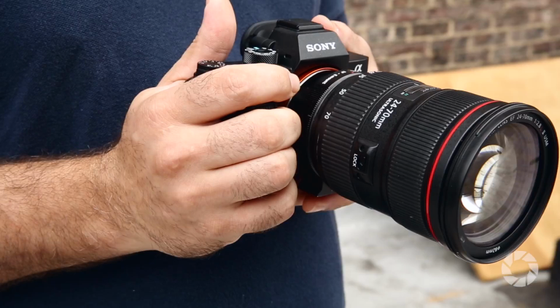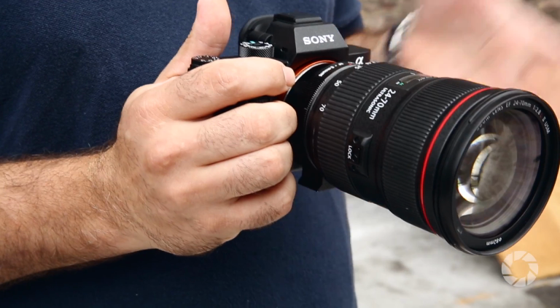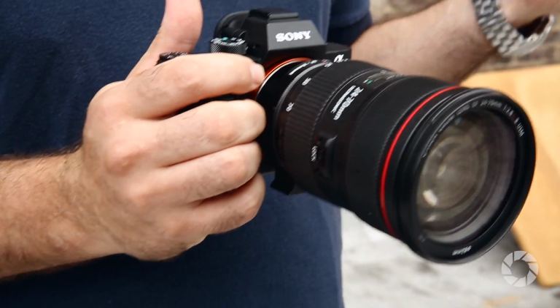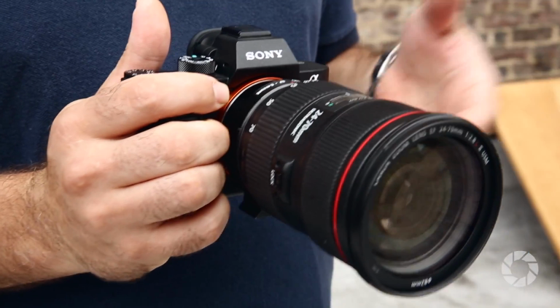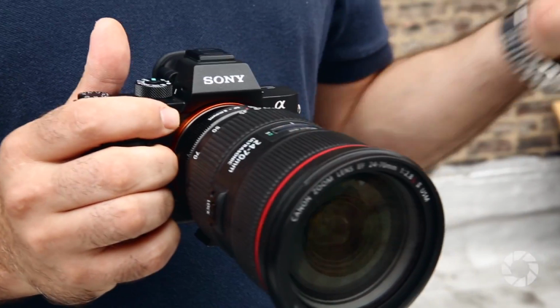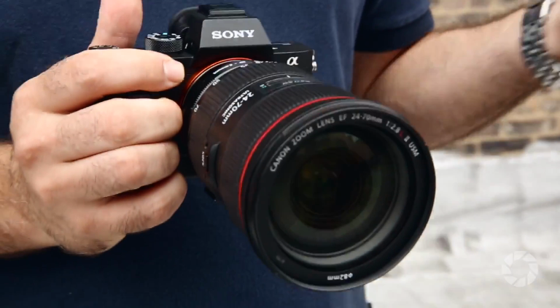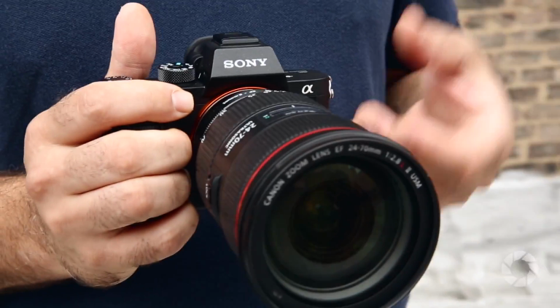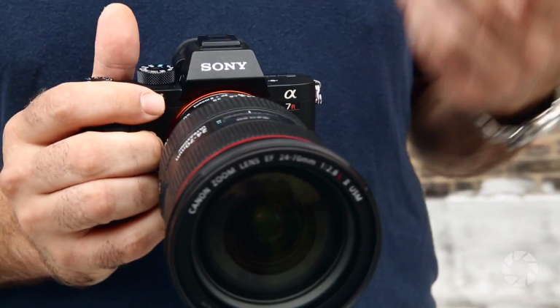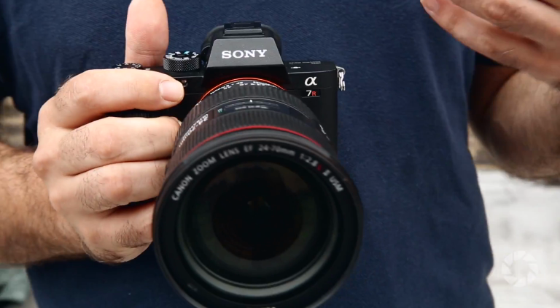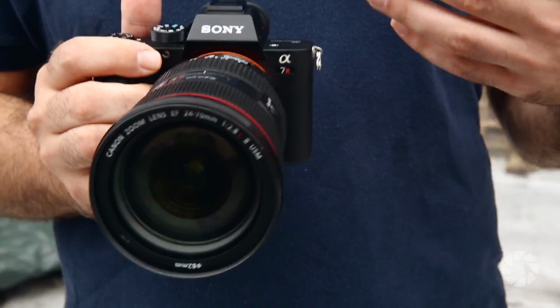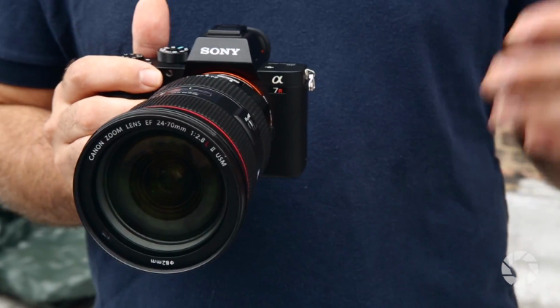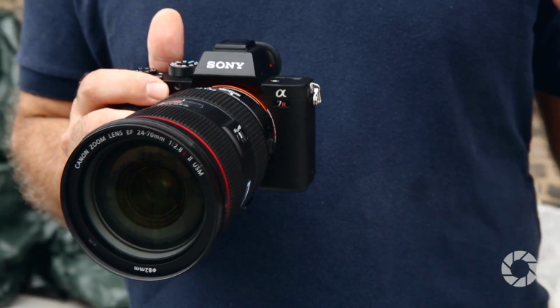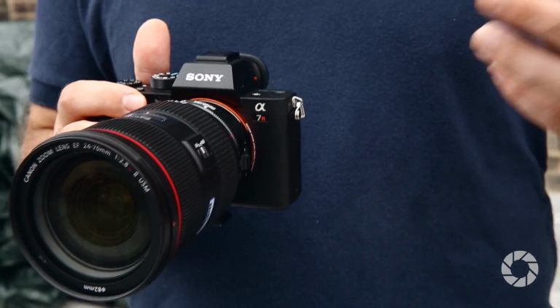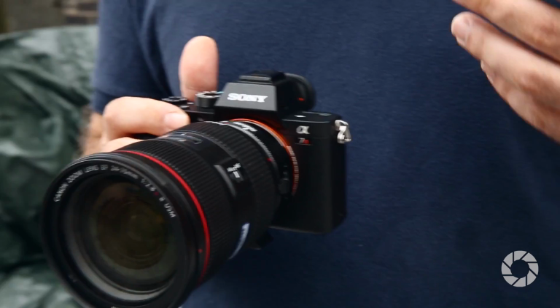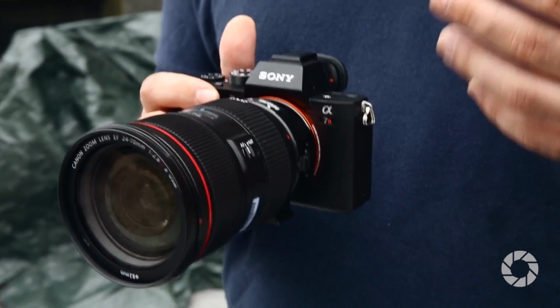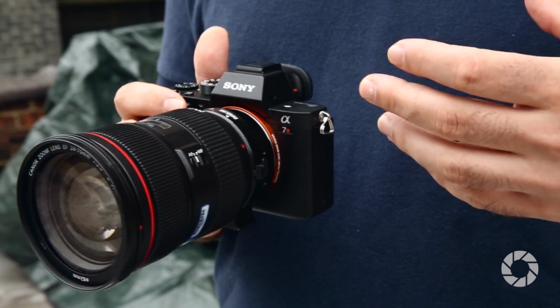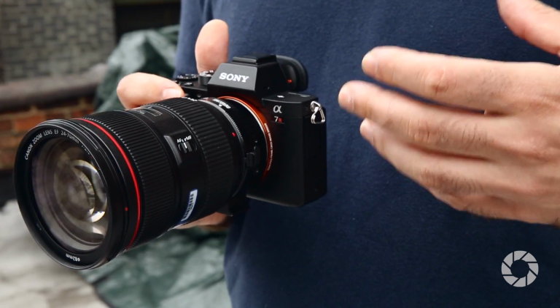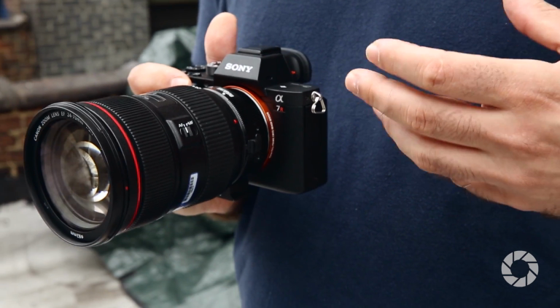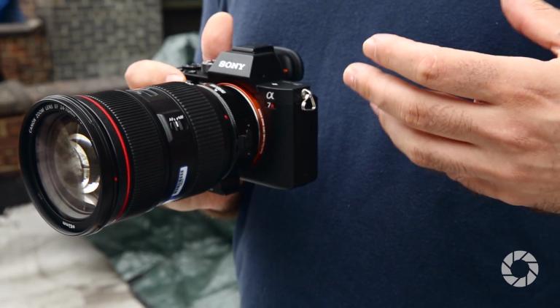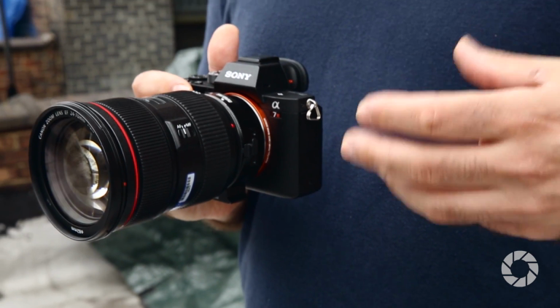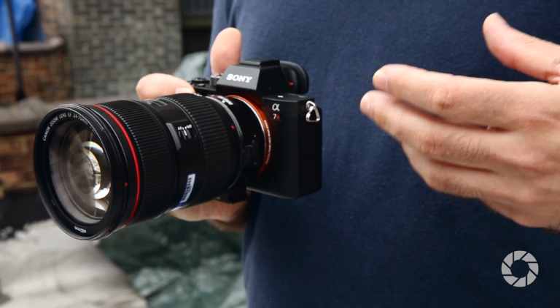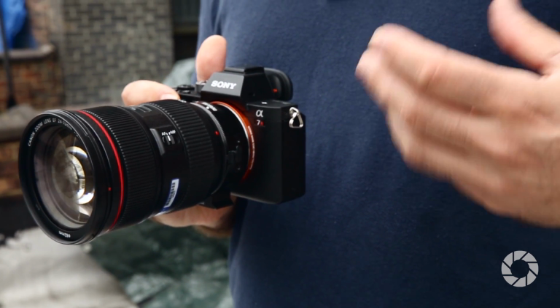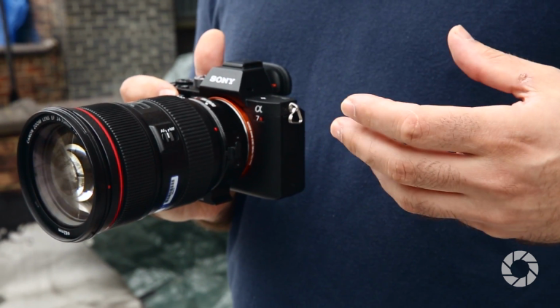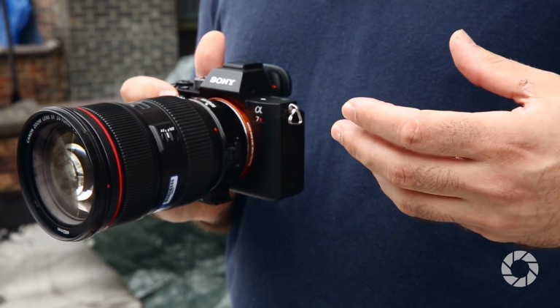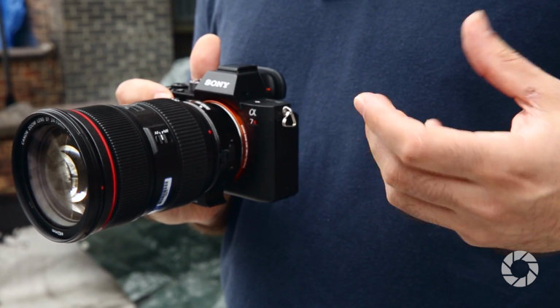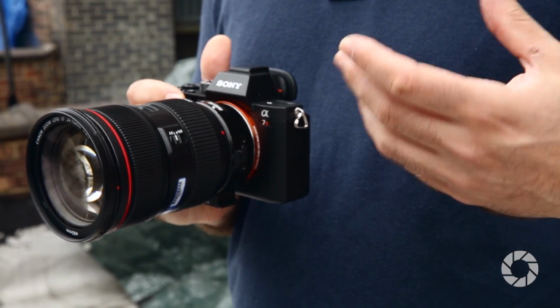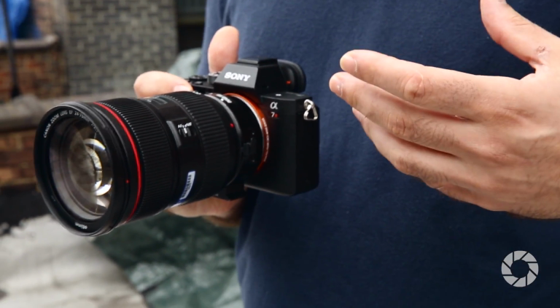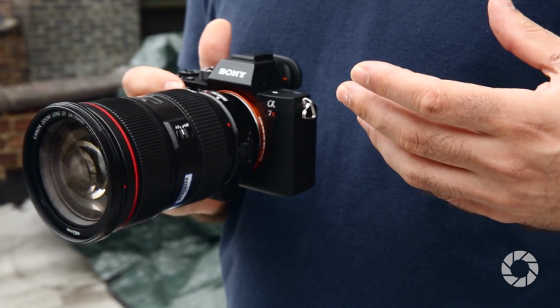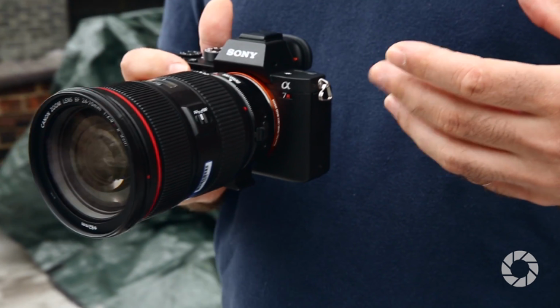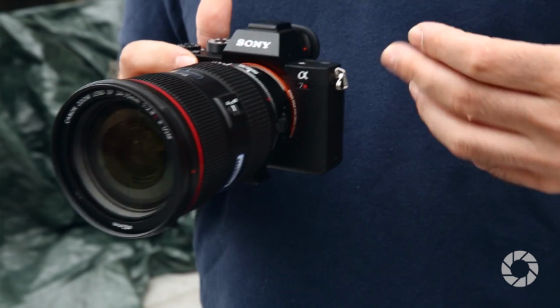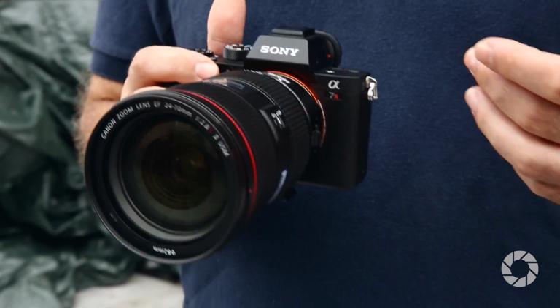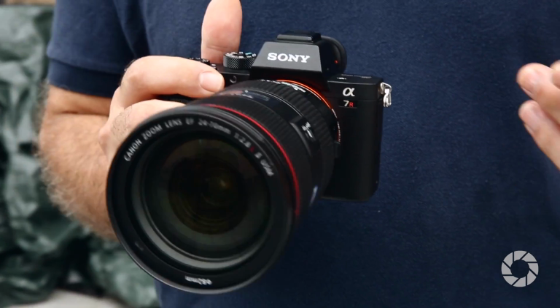It is just ticking all the right boxes for me personally. It has amazing internal 4K, great auto-focus, and a 42 megapixel sensor, so it's great for photography and great for video. This is an amazing hybrid camera.